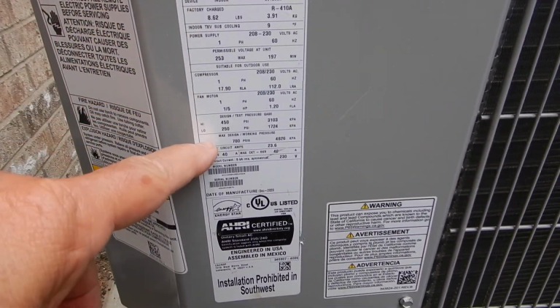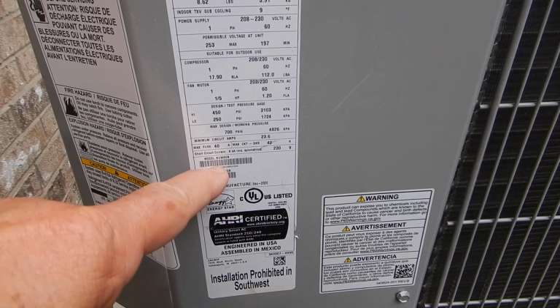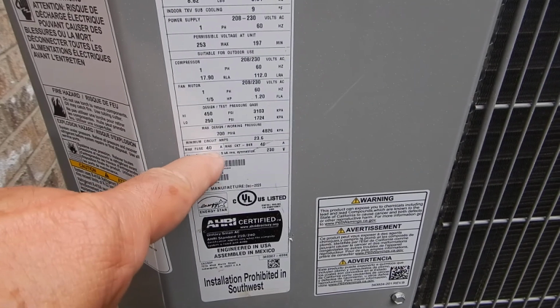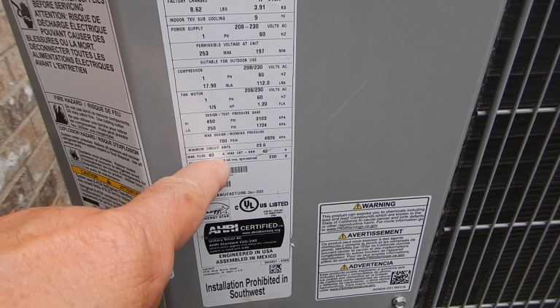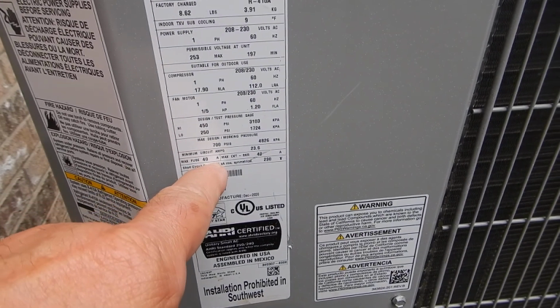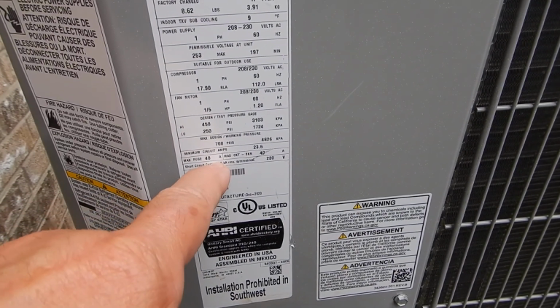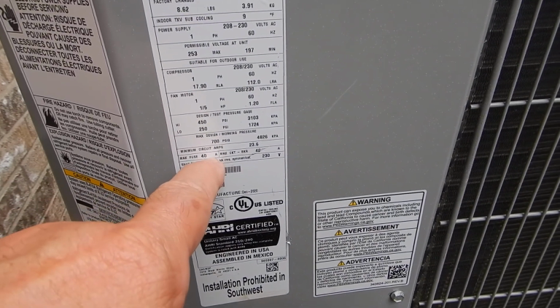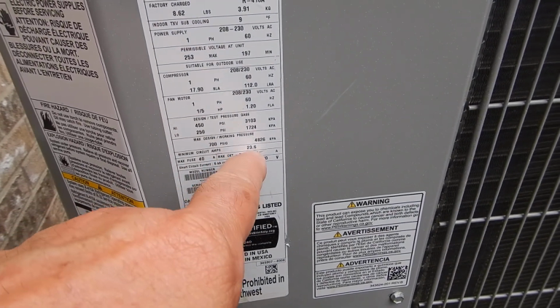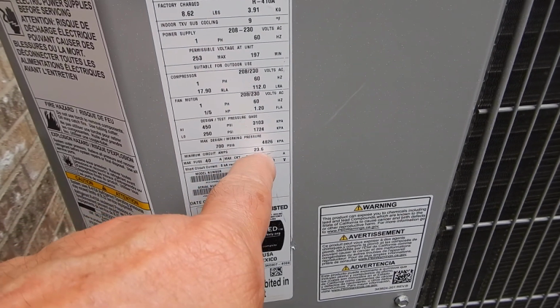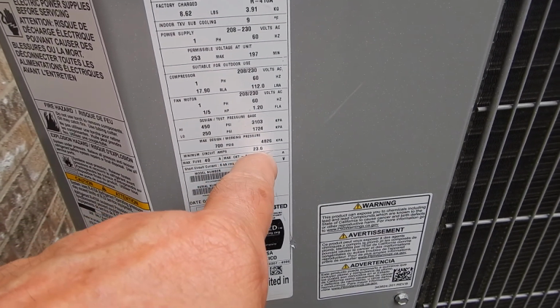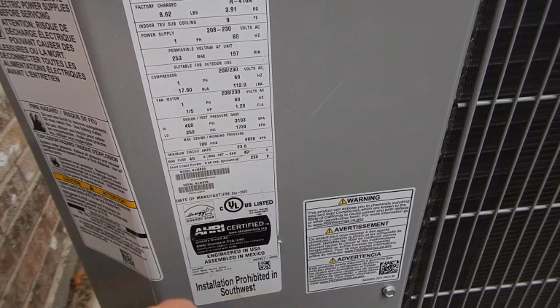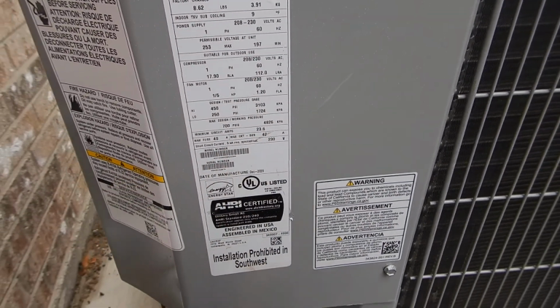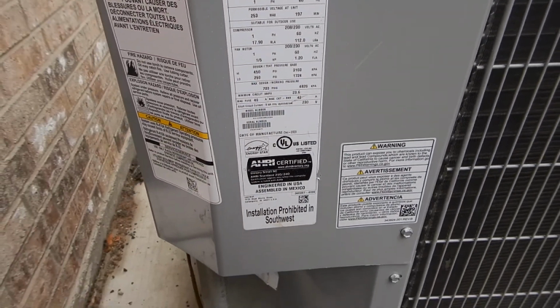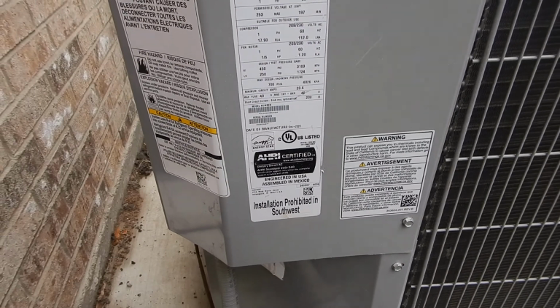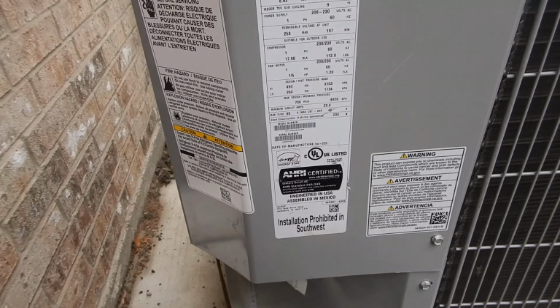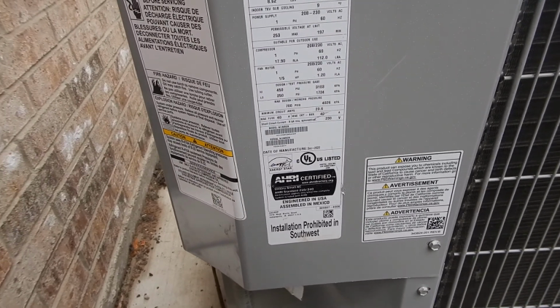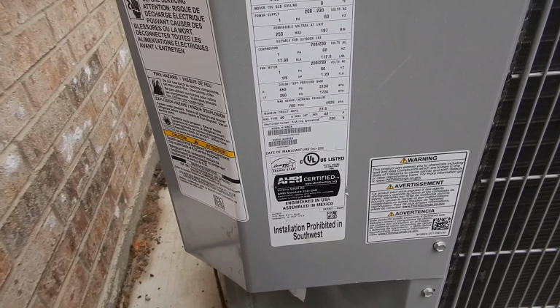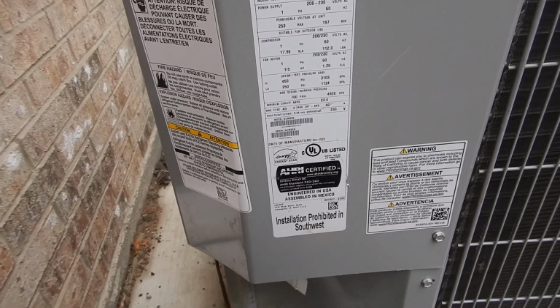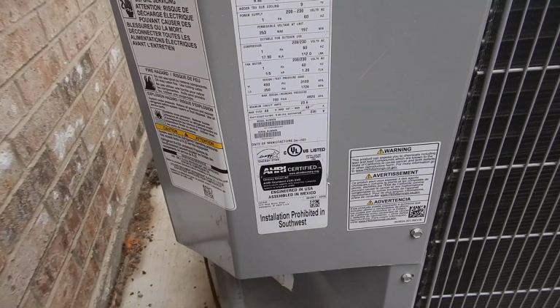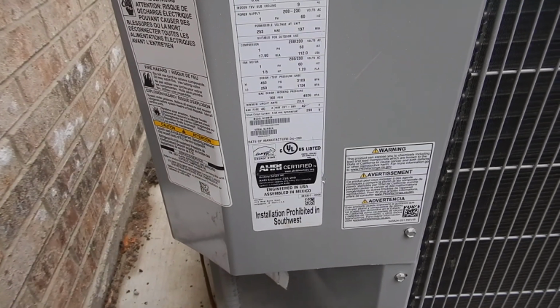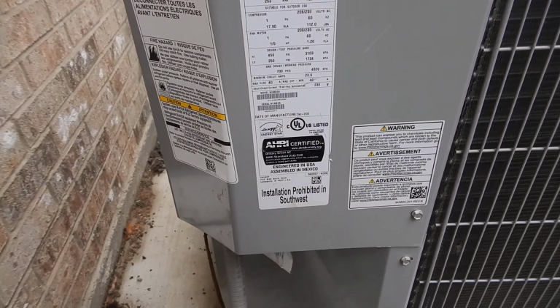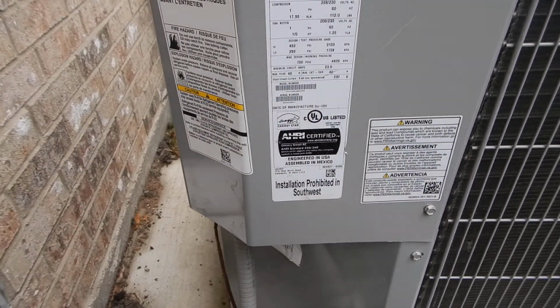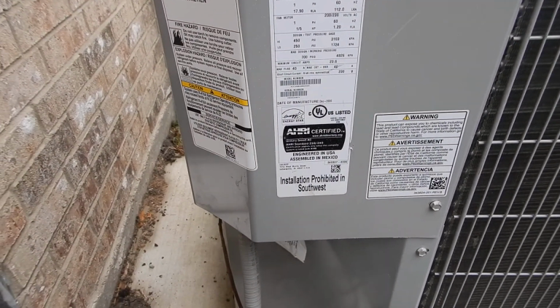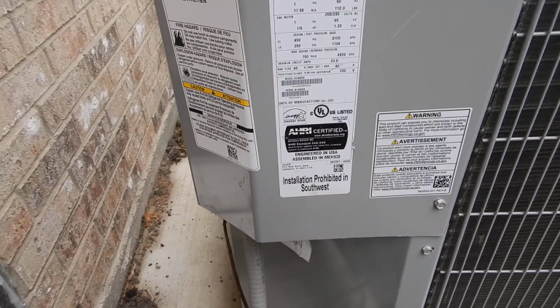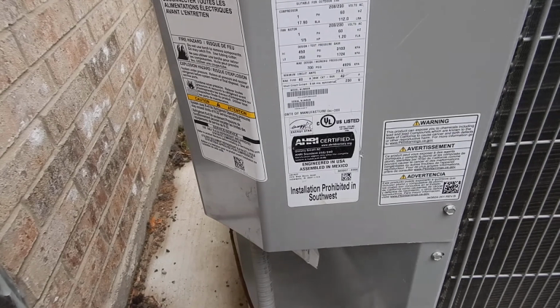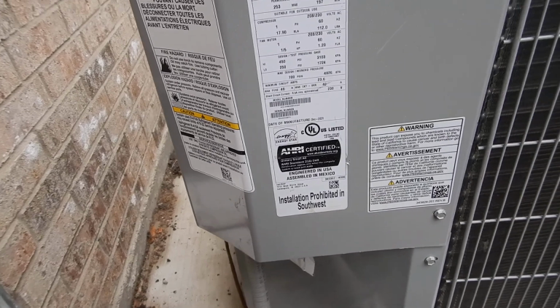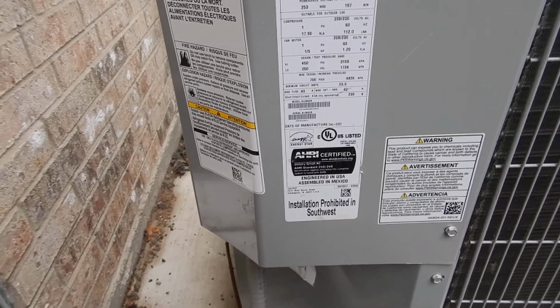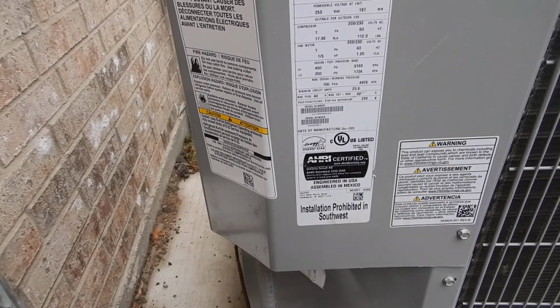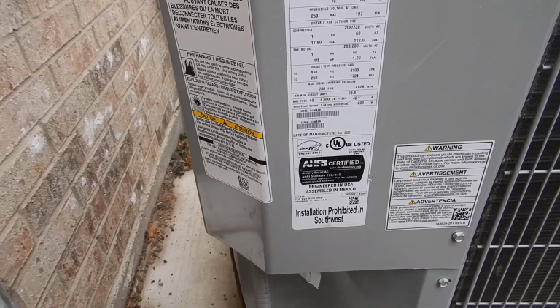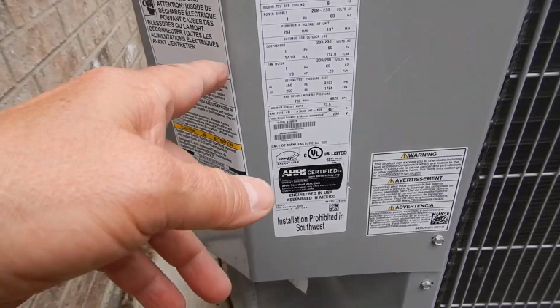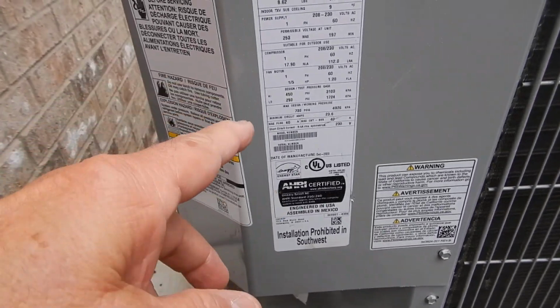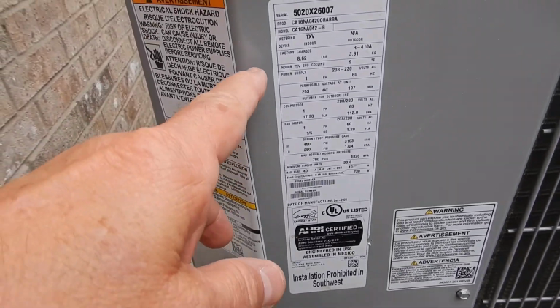We also learned that our fuse is between 40 and 25. You'll see that when we open up the electric service panel. That wasn't done when we took this video — this video is from the day before because I'm inspecting the house next door.